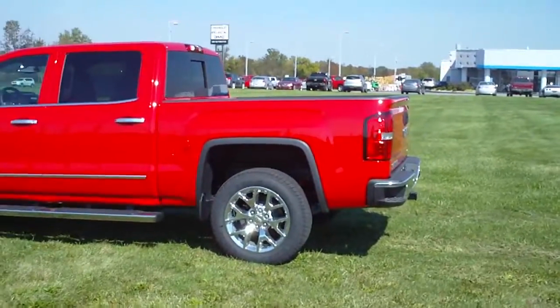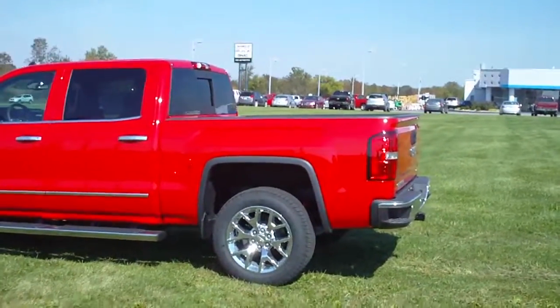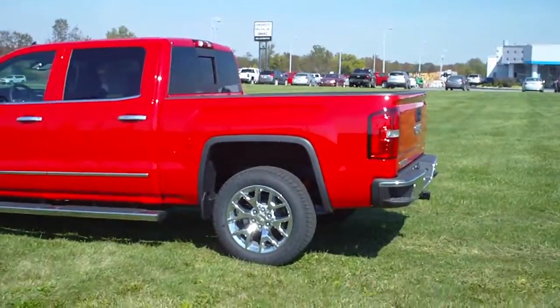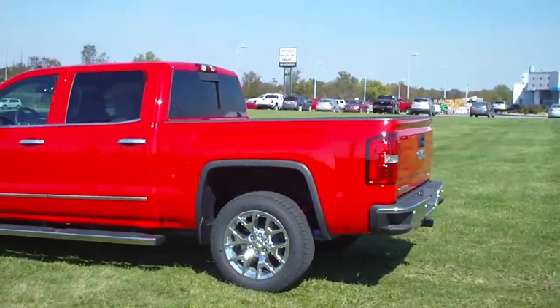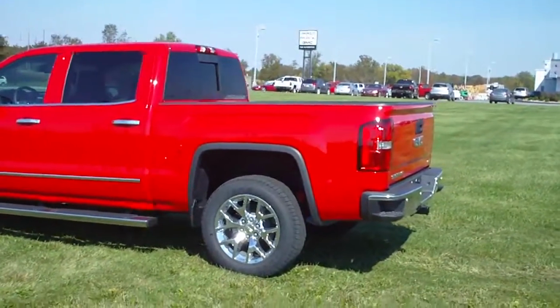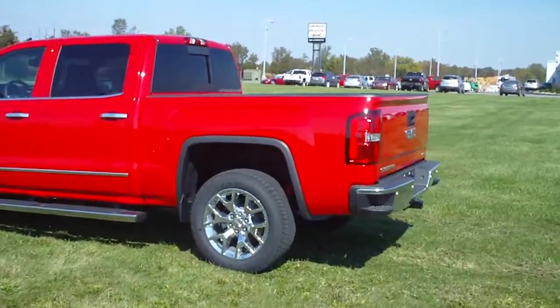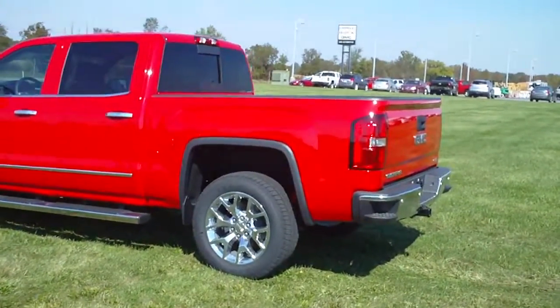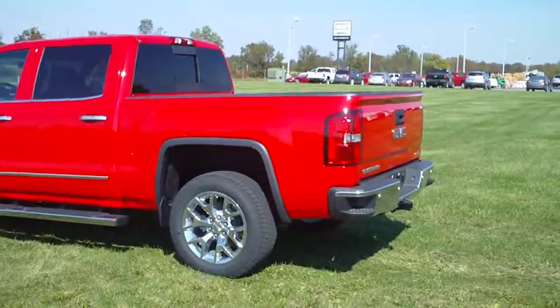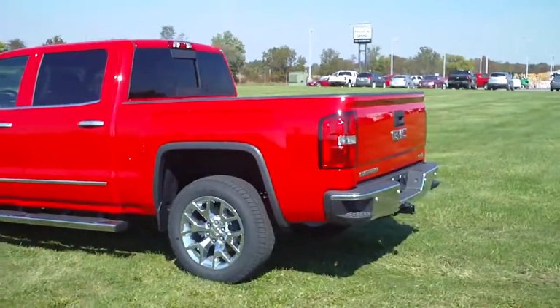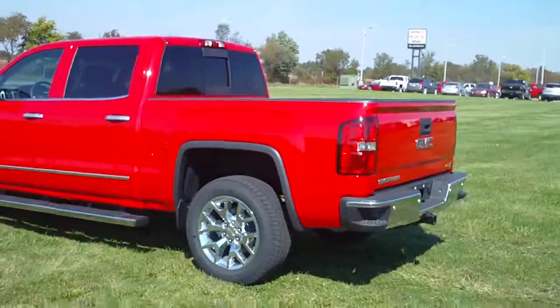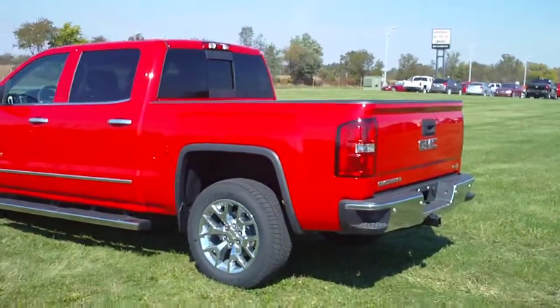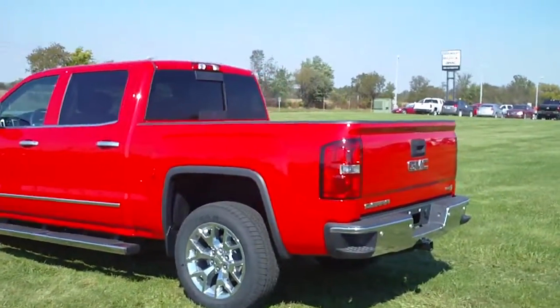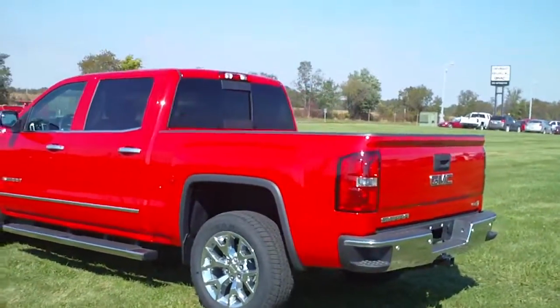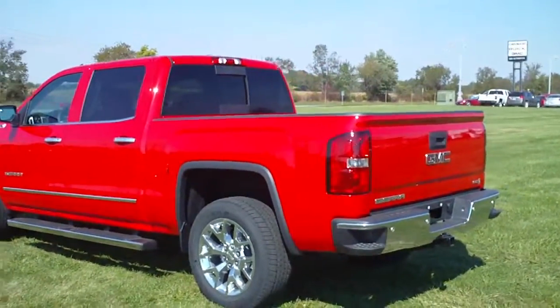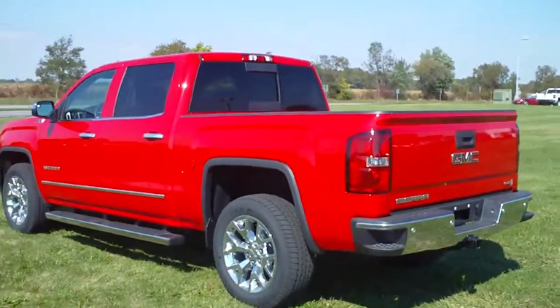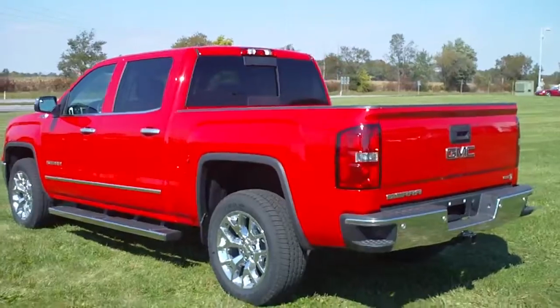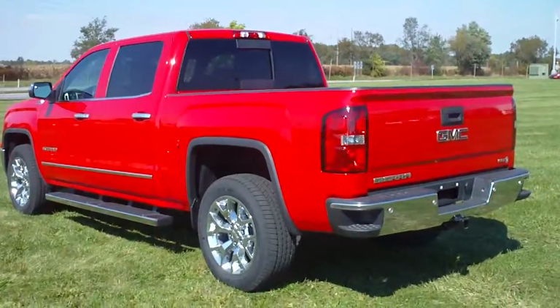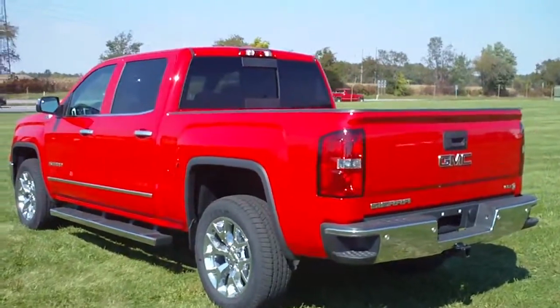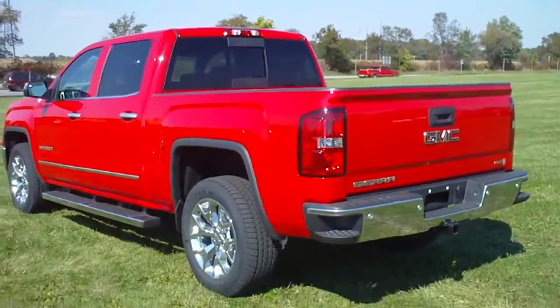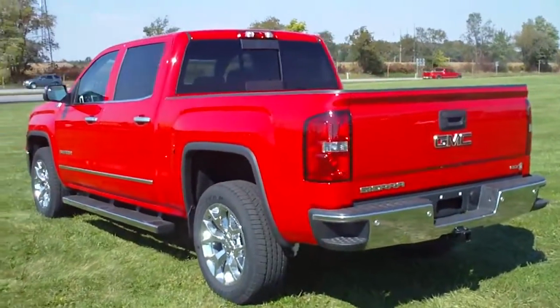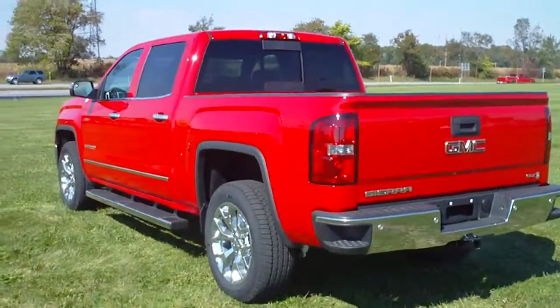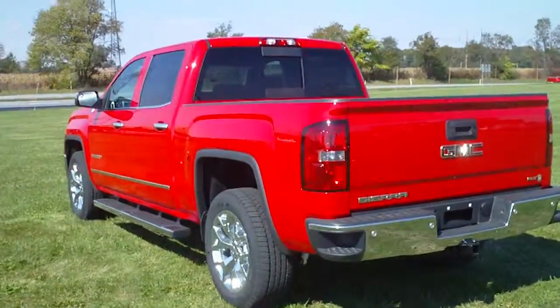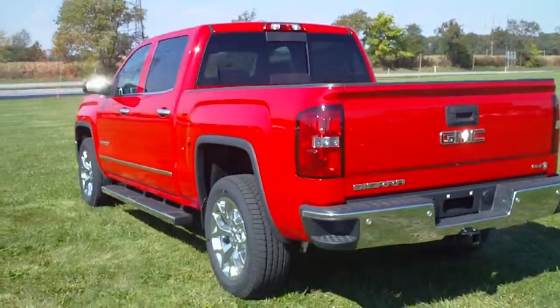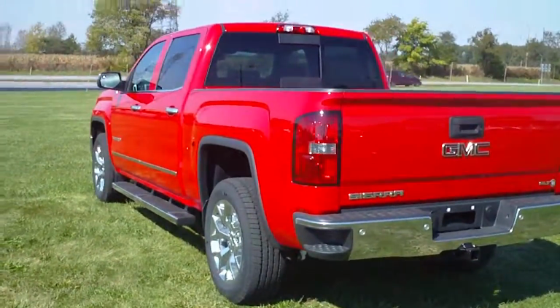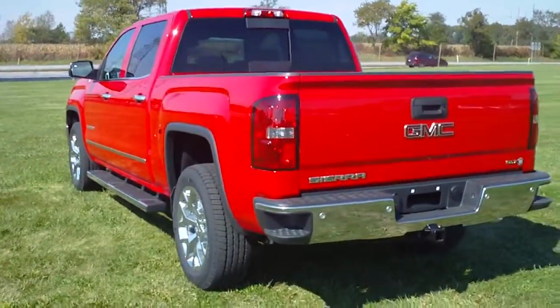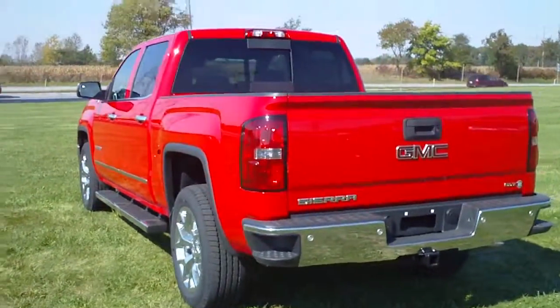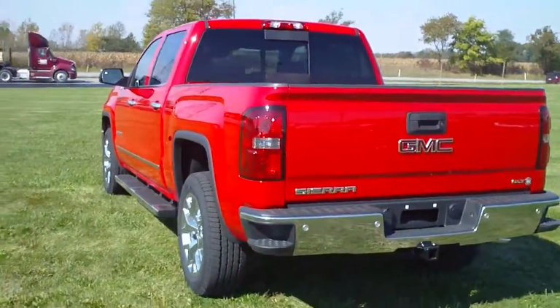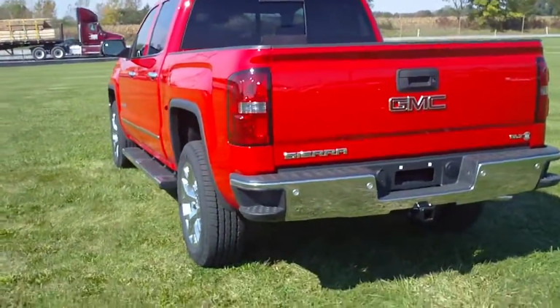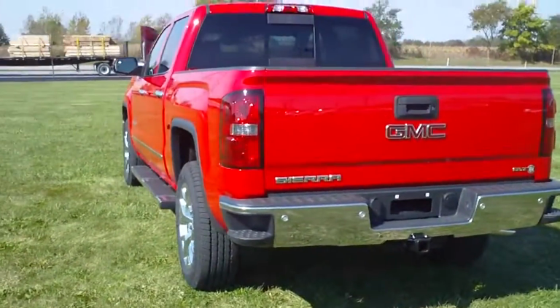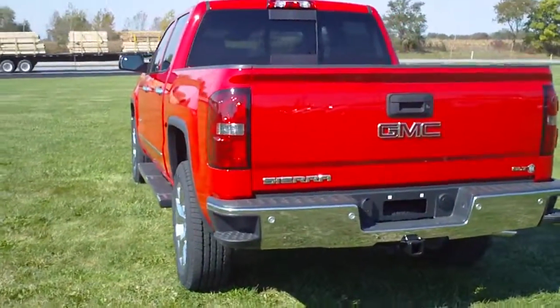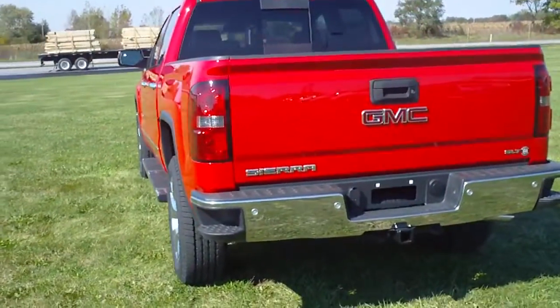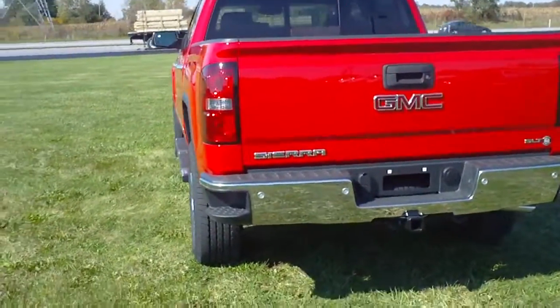This is a 2014 GMC Sierra, stock number G4073. This is an SLT crew cab. It's a short bed.